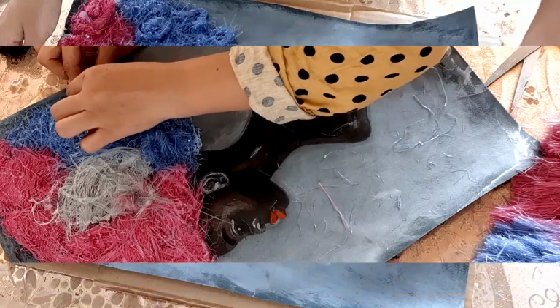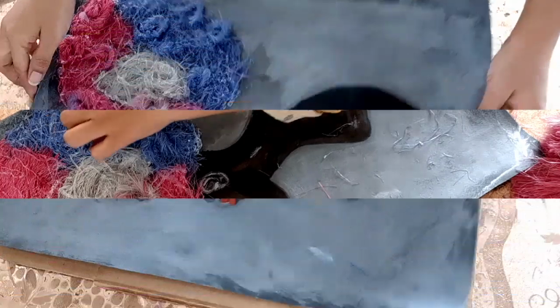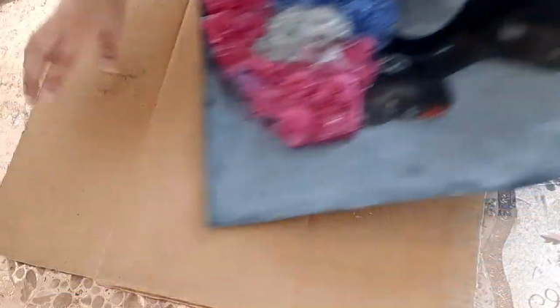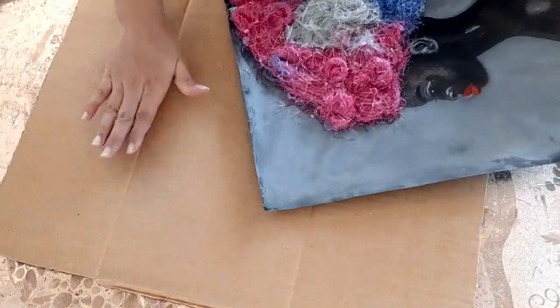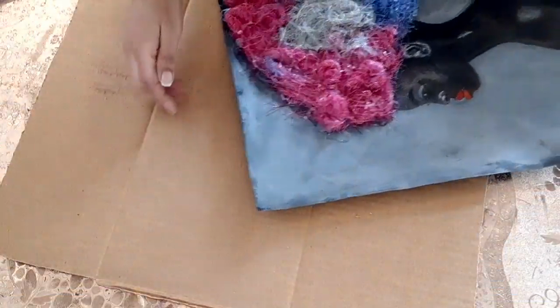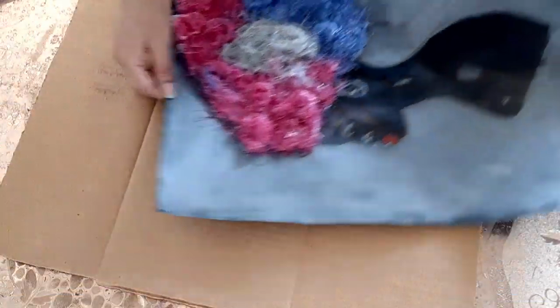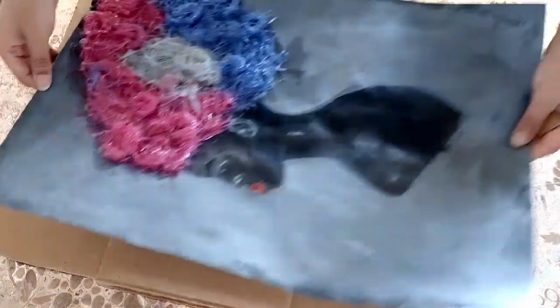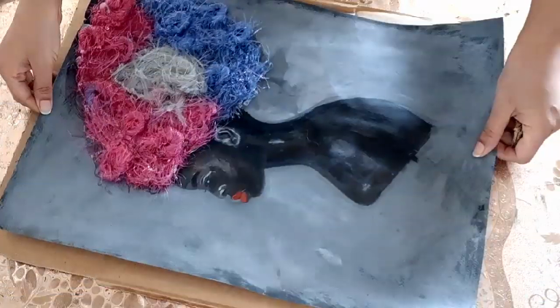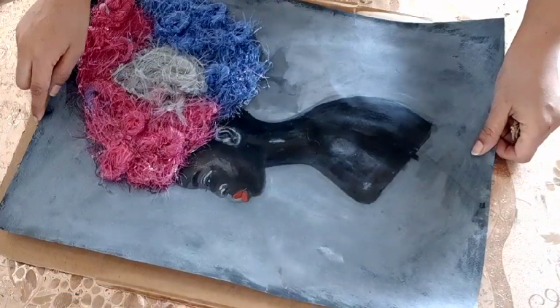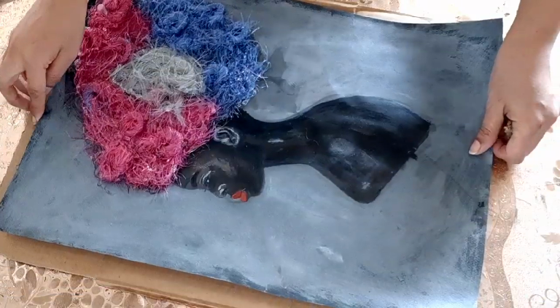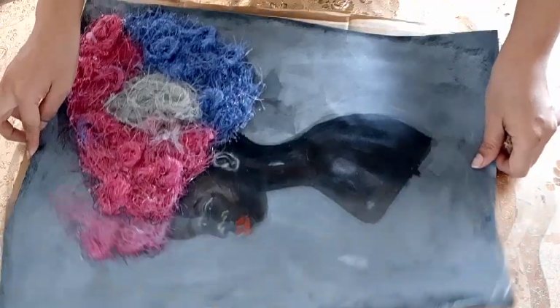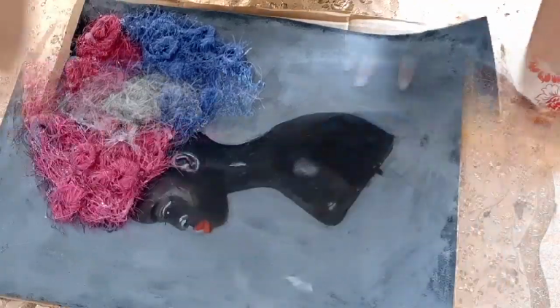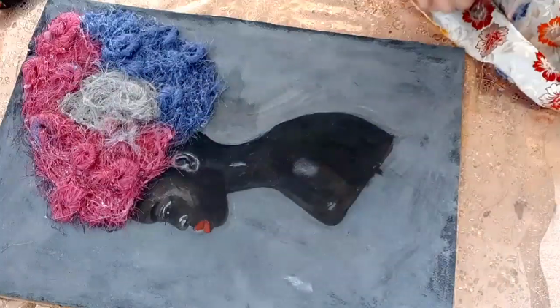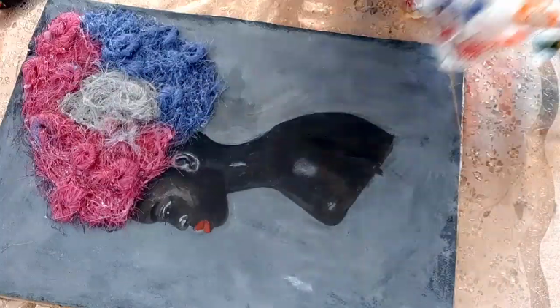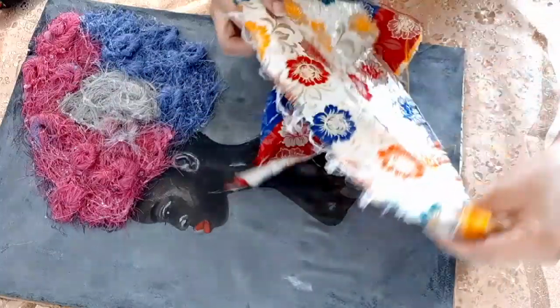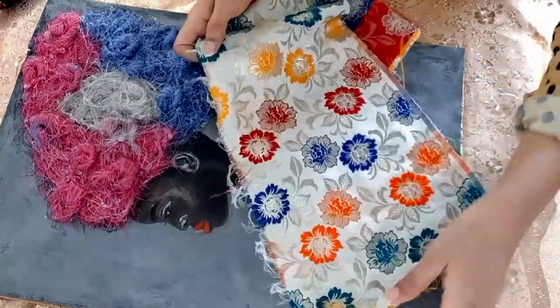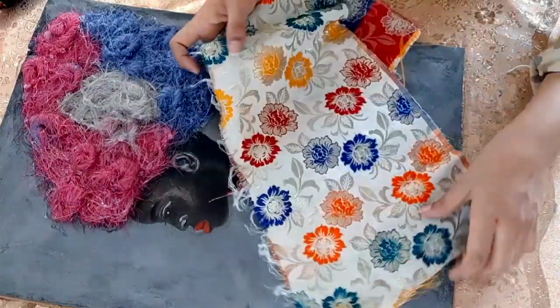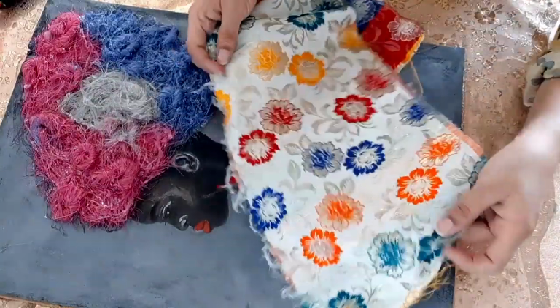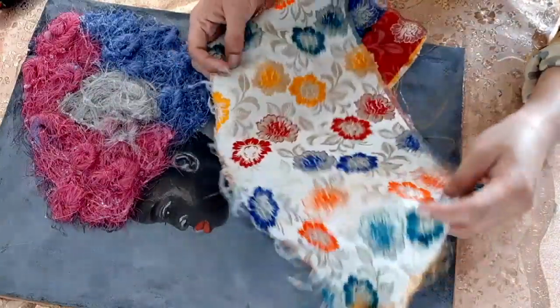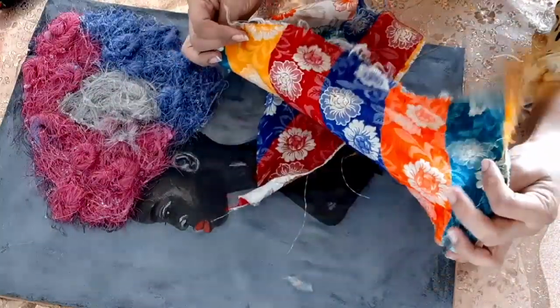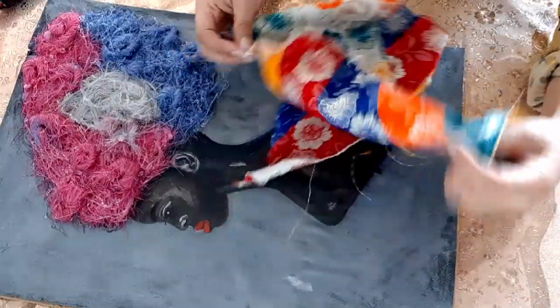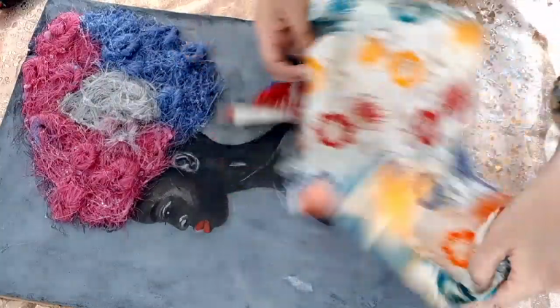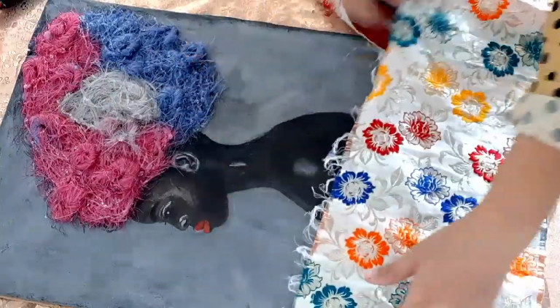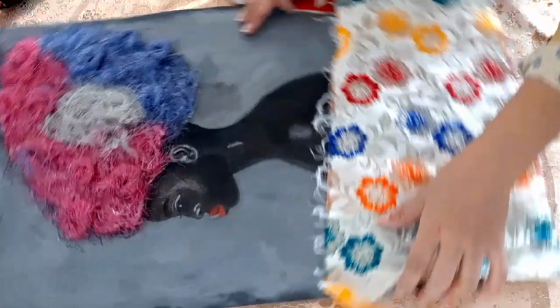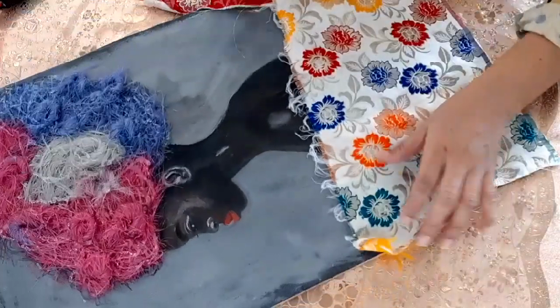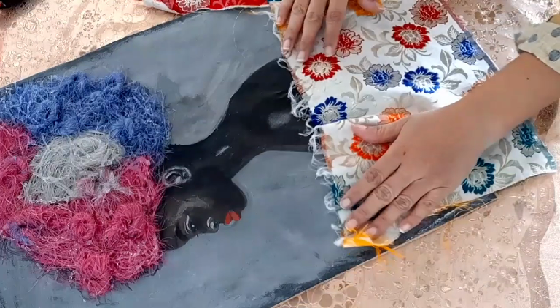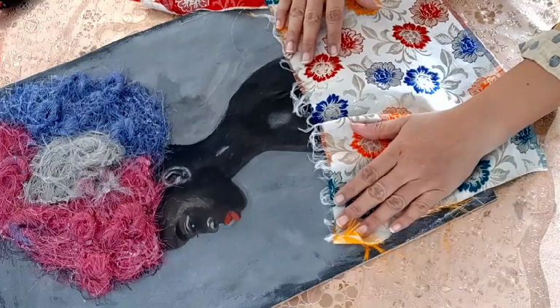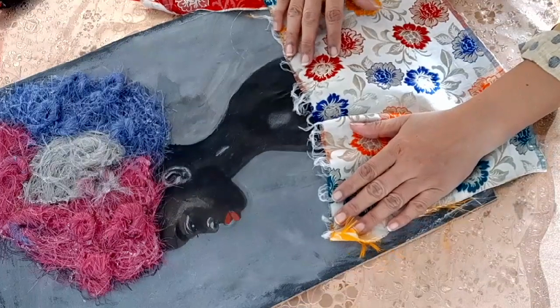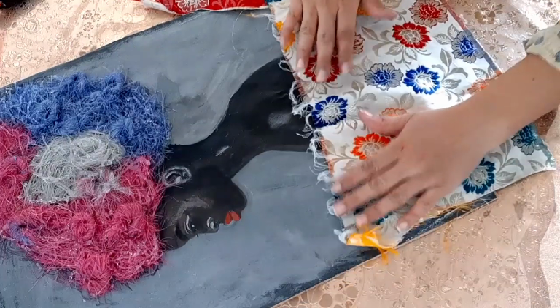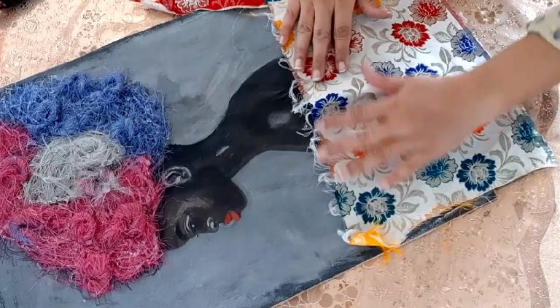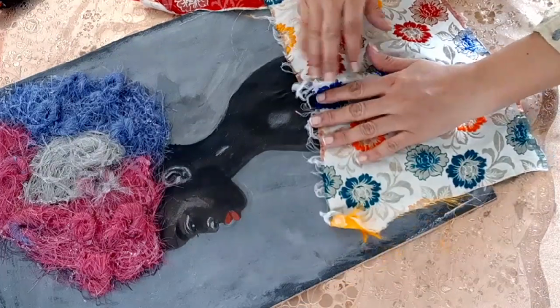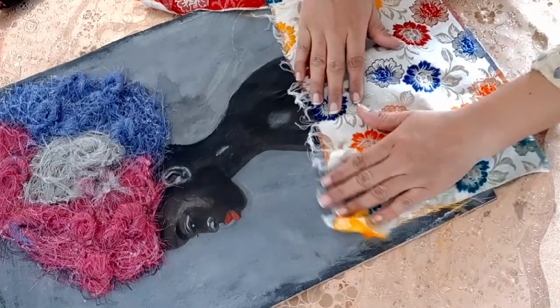Stick this with a piece of cardboard. Now I will use some fabric to make her blouse — you can use any color or style you want.